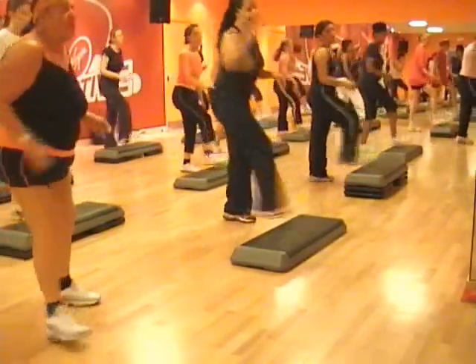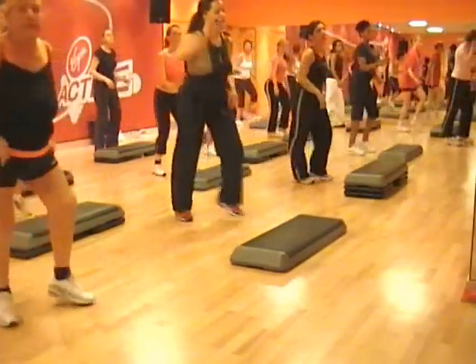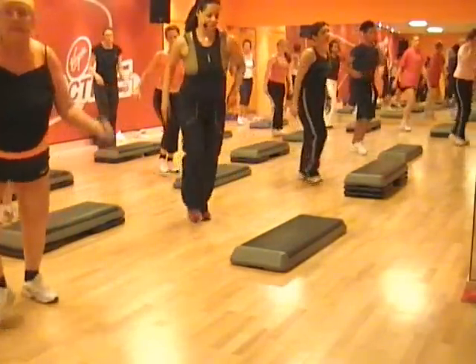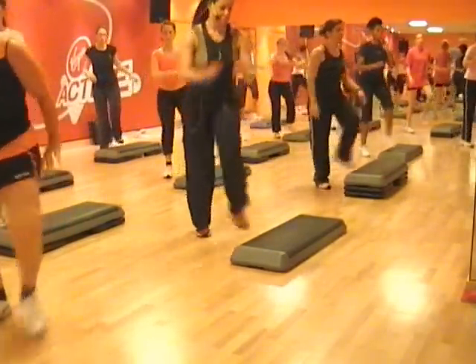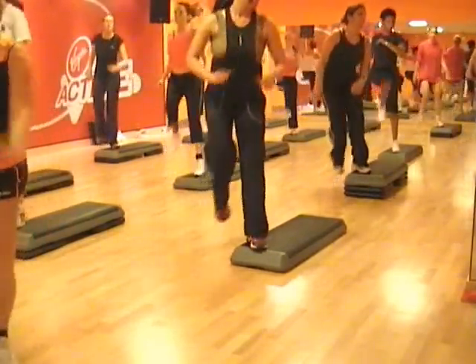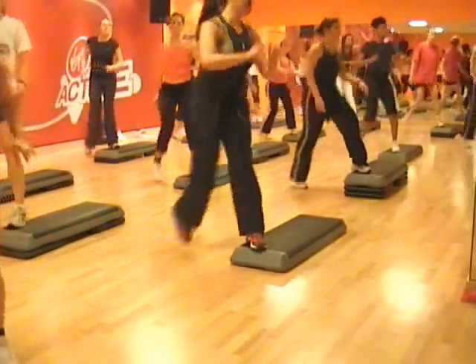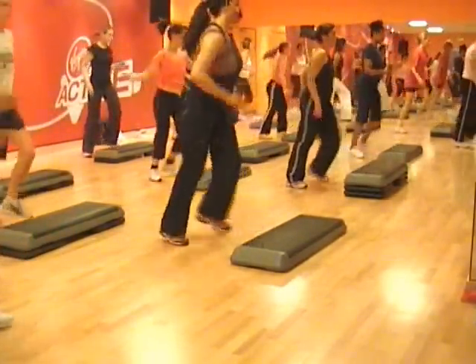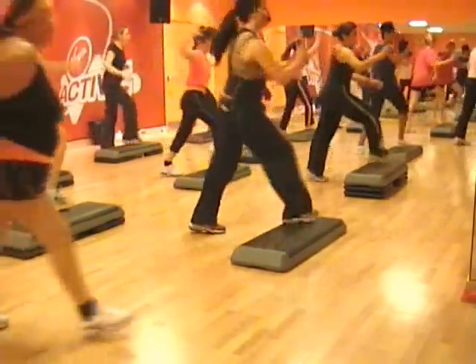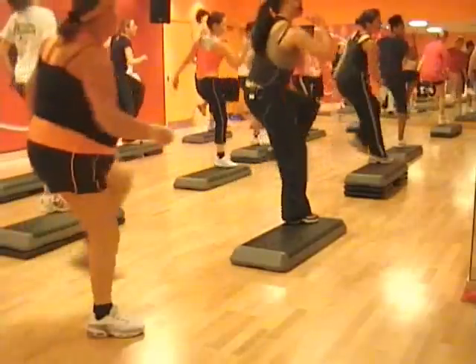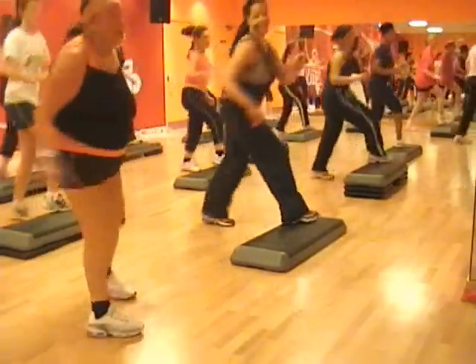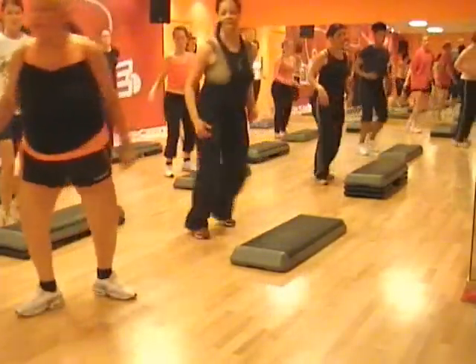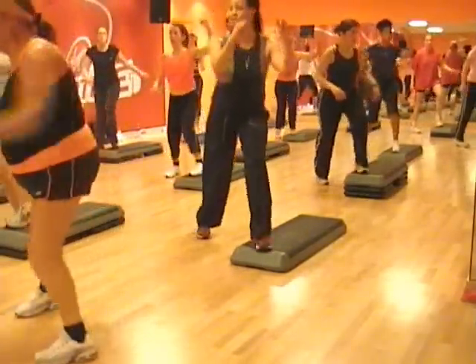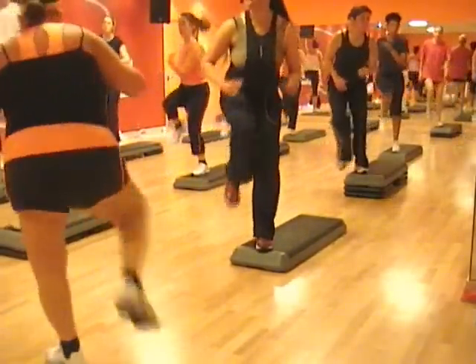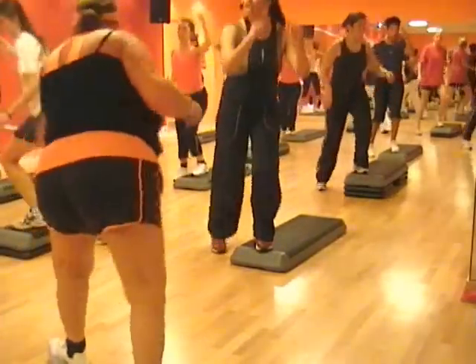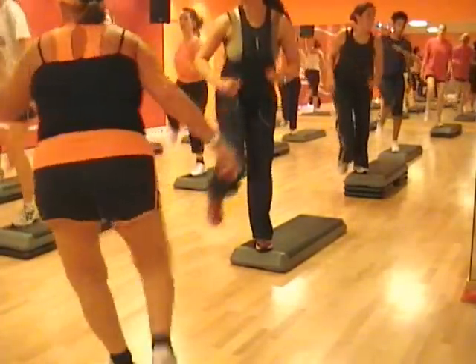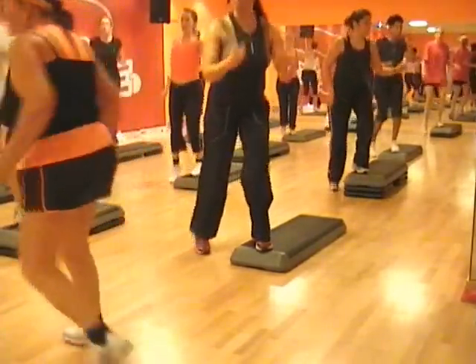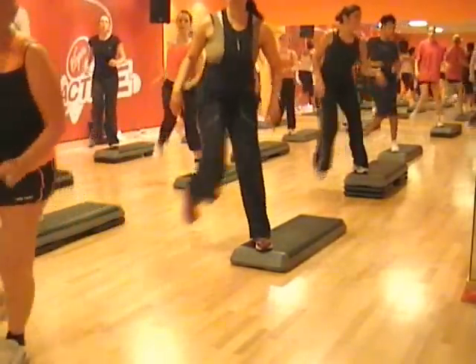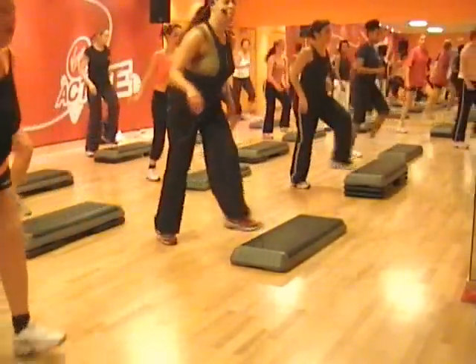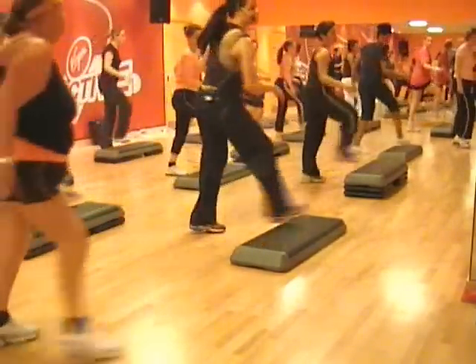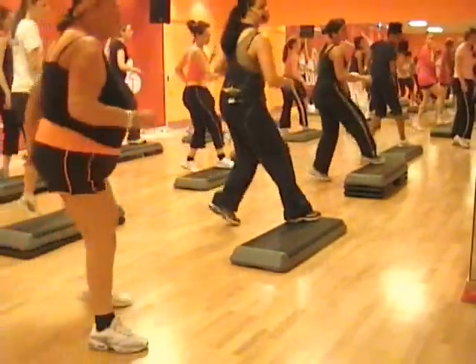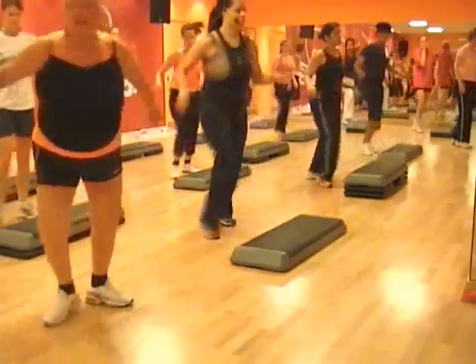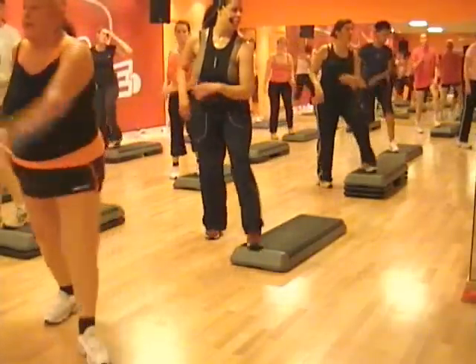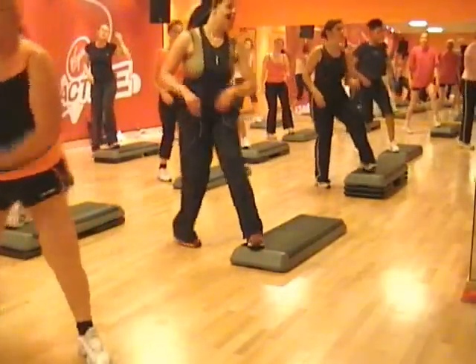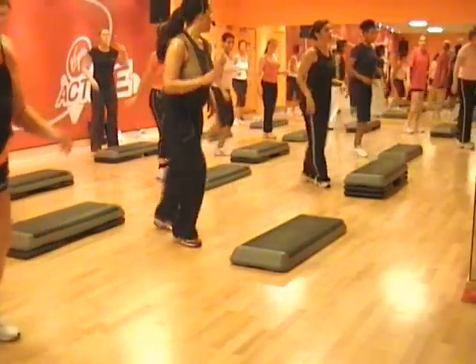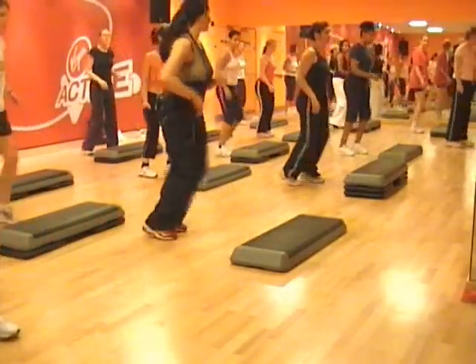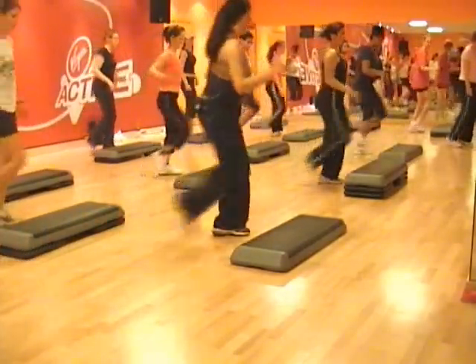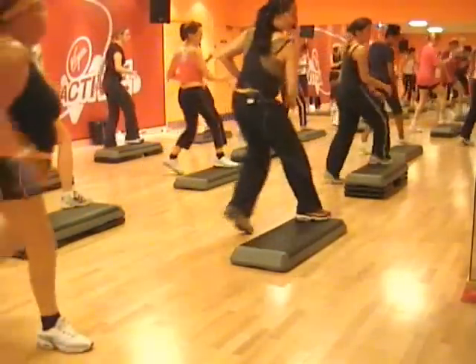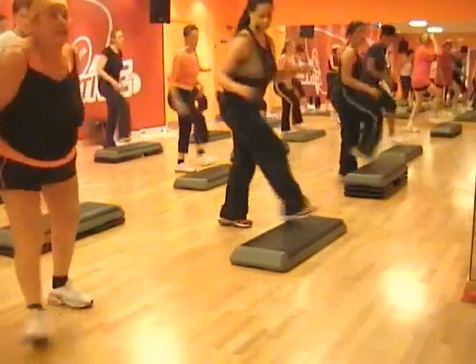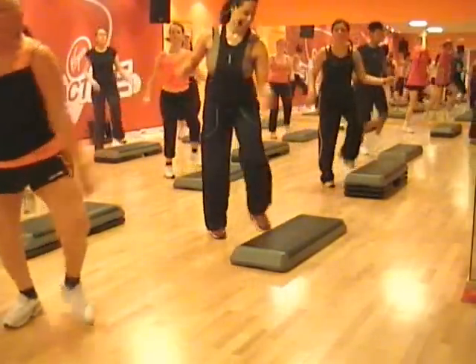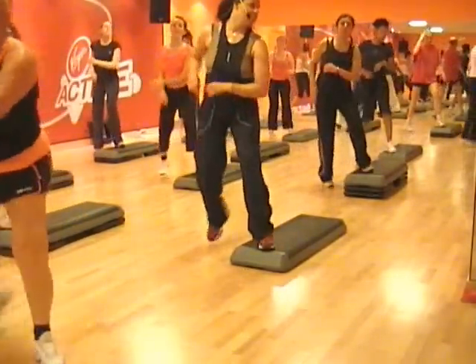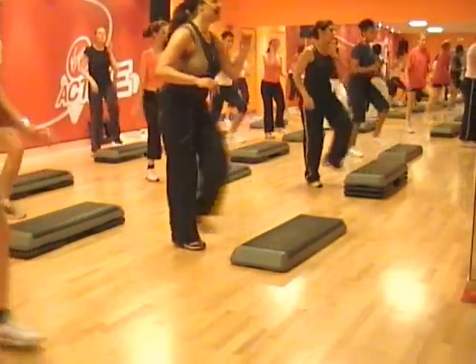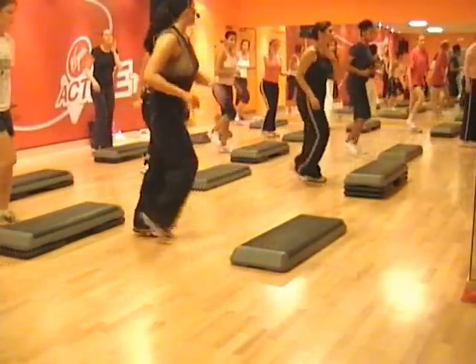Single knee. Single. Repeat the knee — 3, 2, 1, step, step. And again. Single knee.